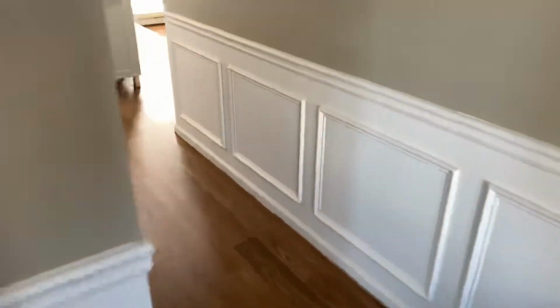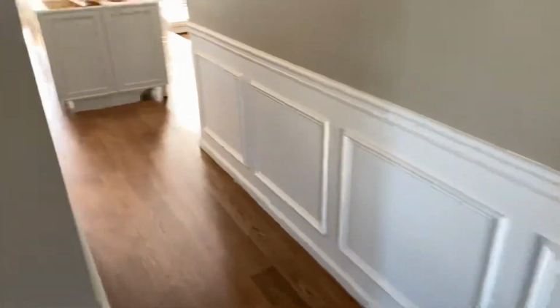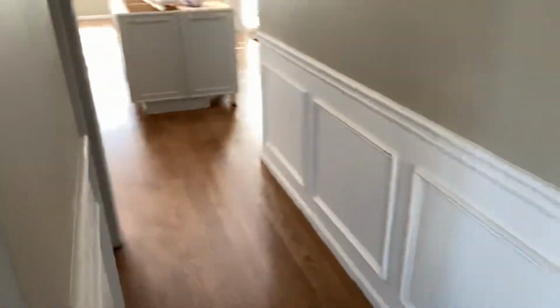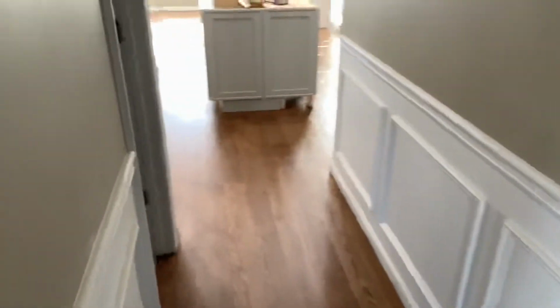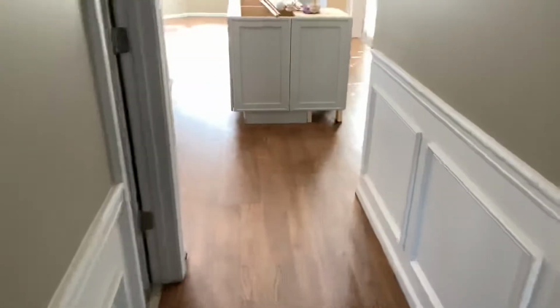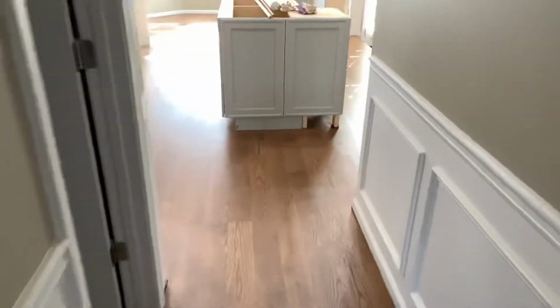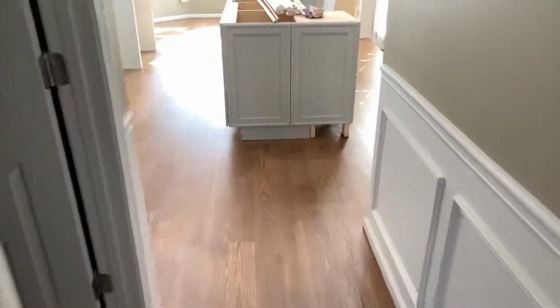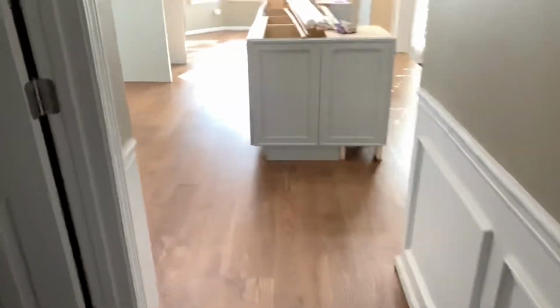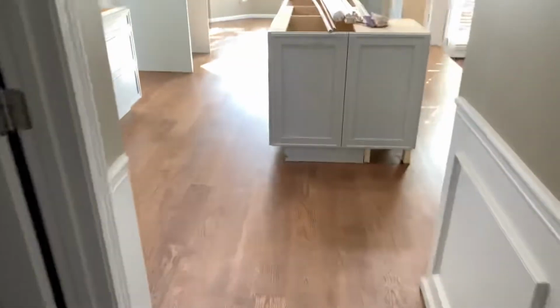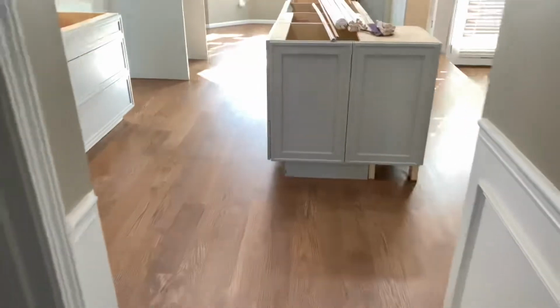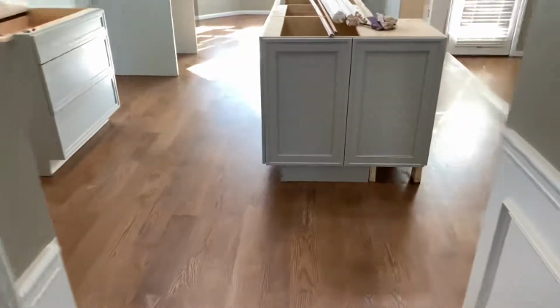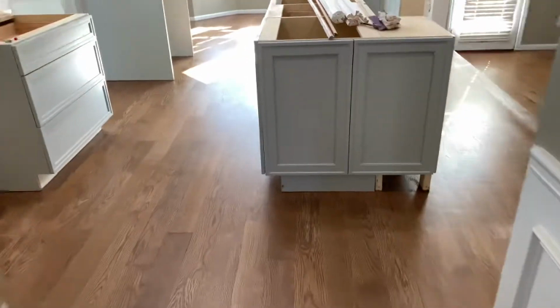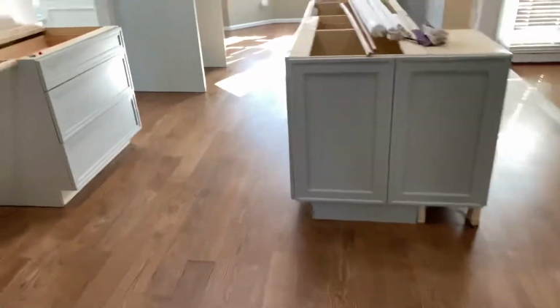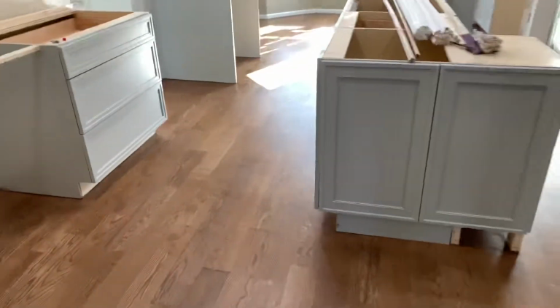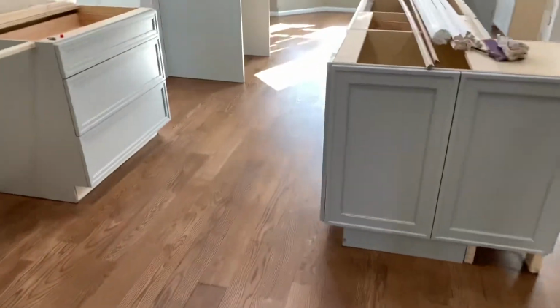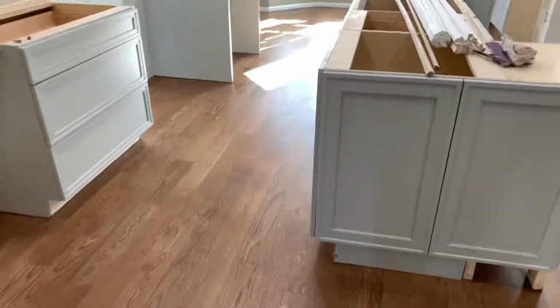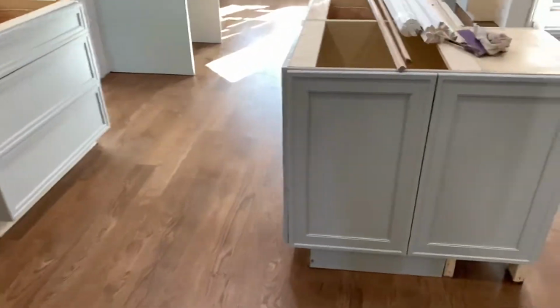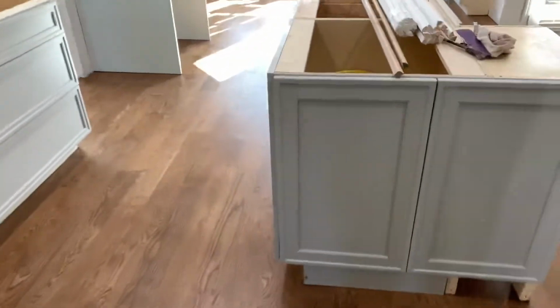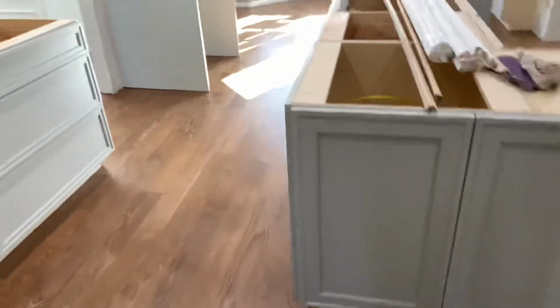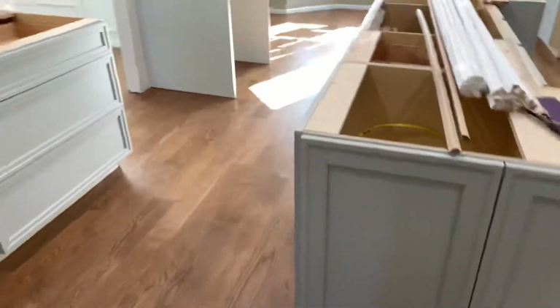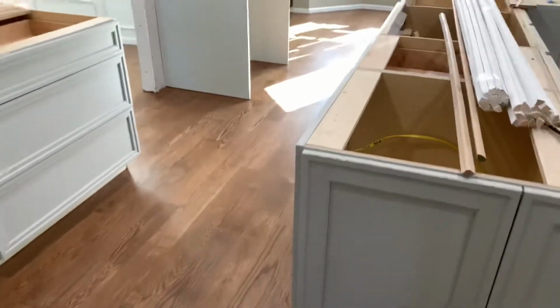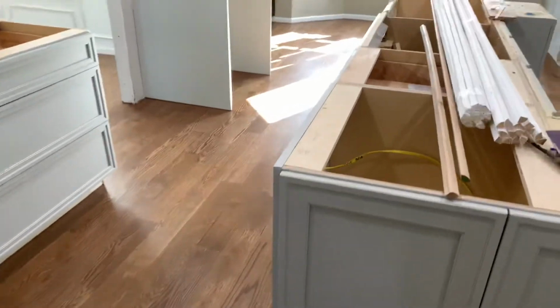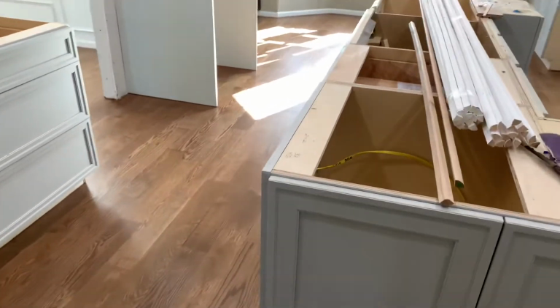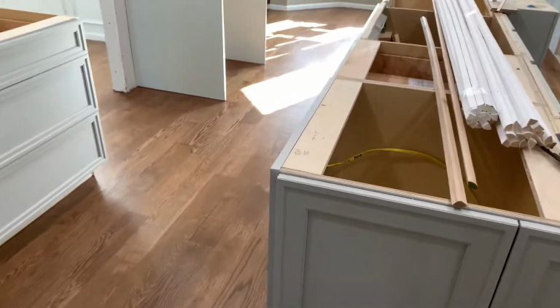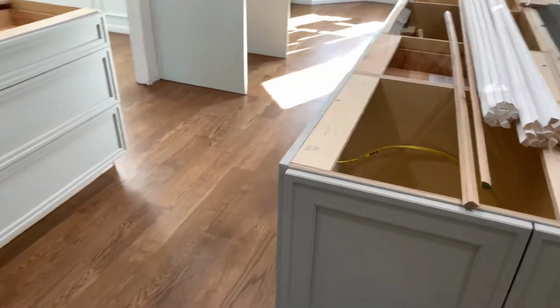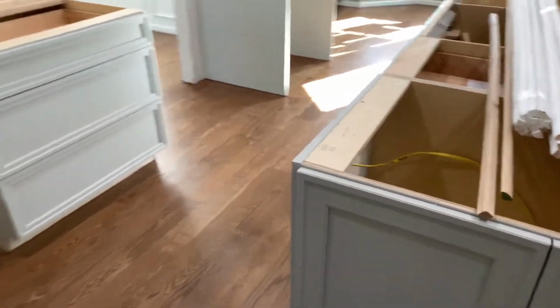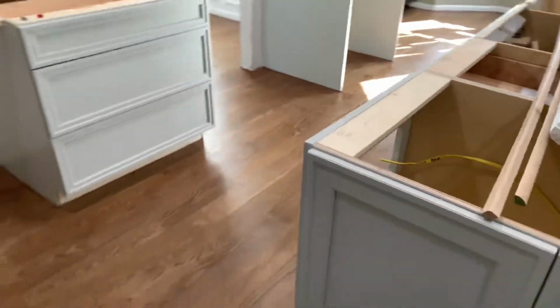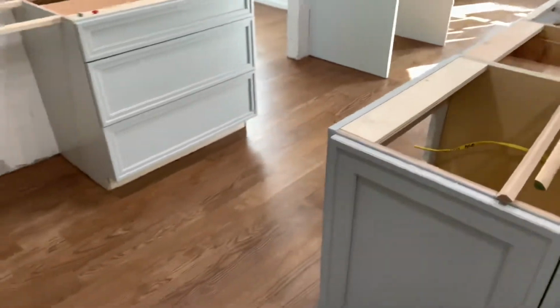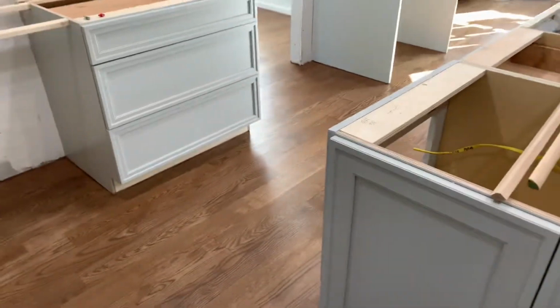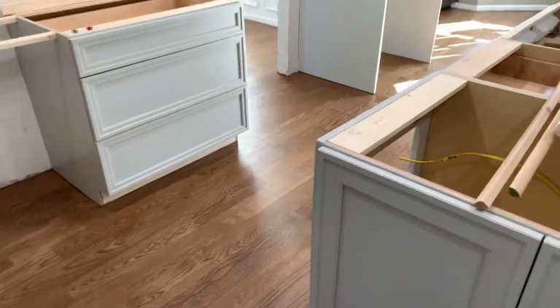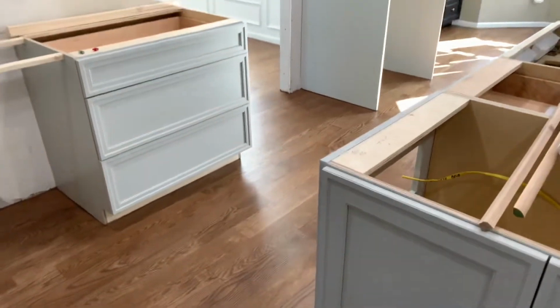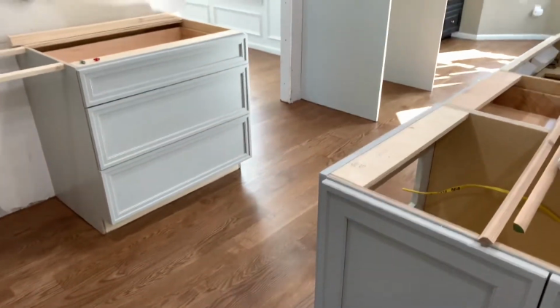We decided to go with a lighter wood. Everyone said go with a darker wood, but we really wanted the house to be lighter. Didn't want to make it appear smaller.